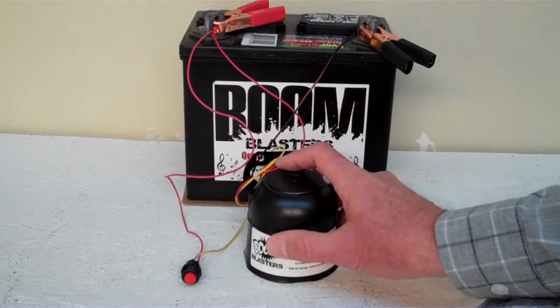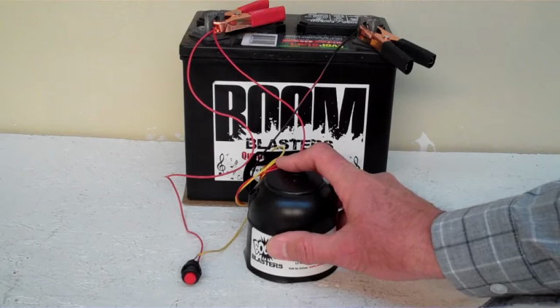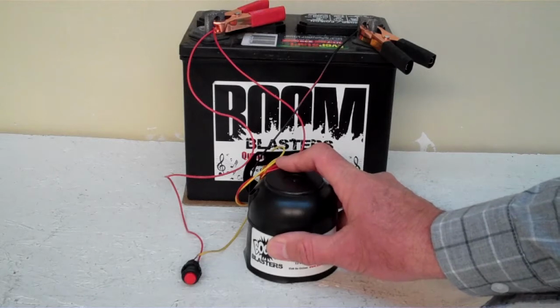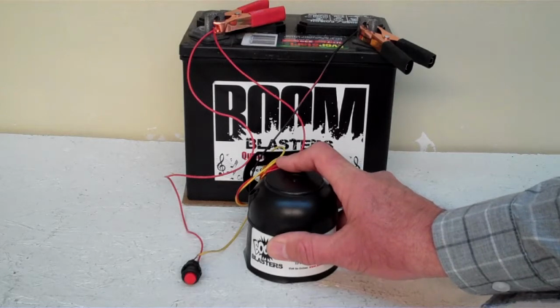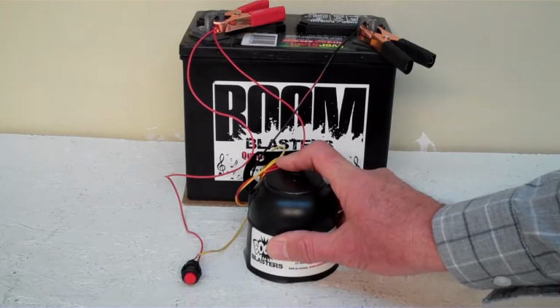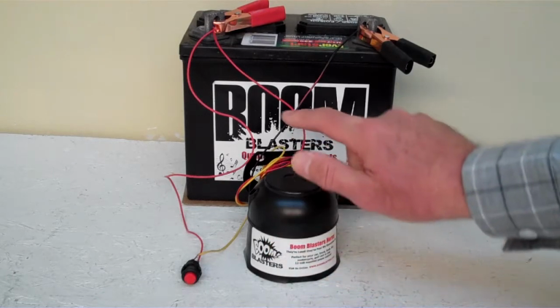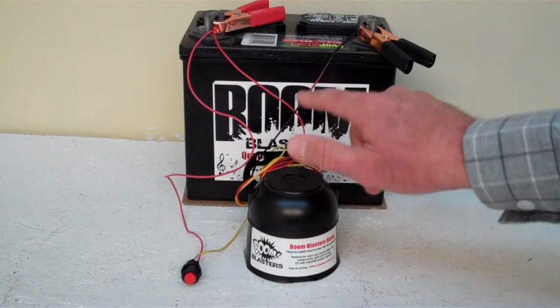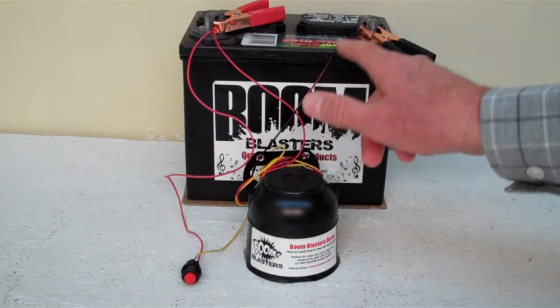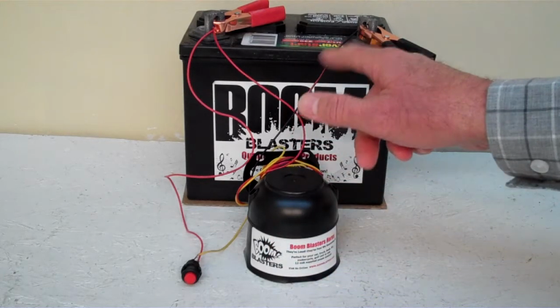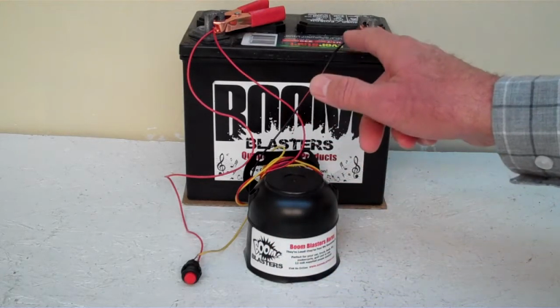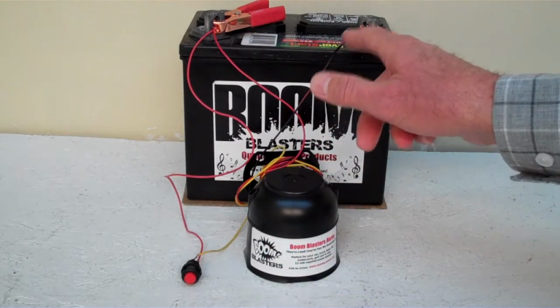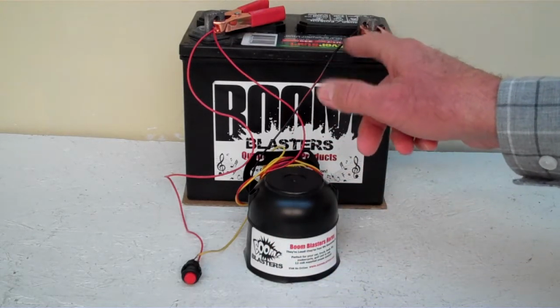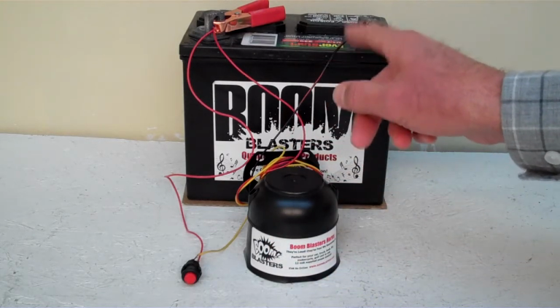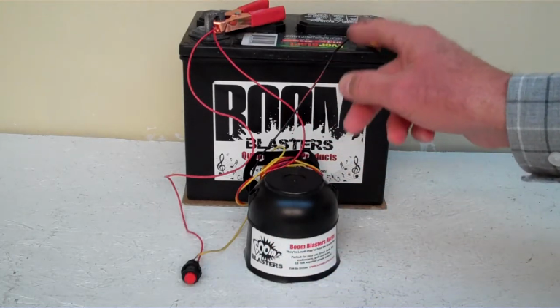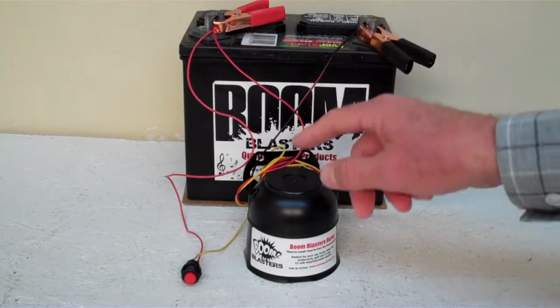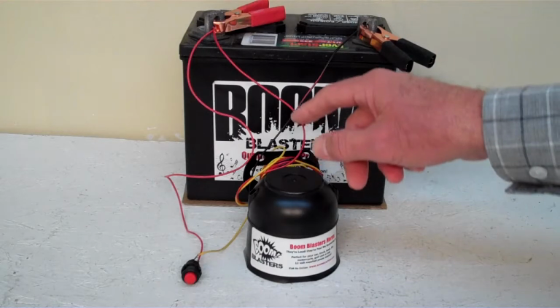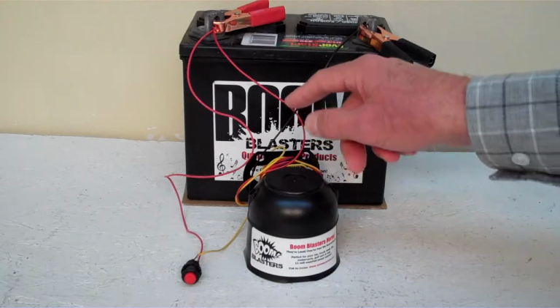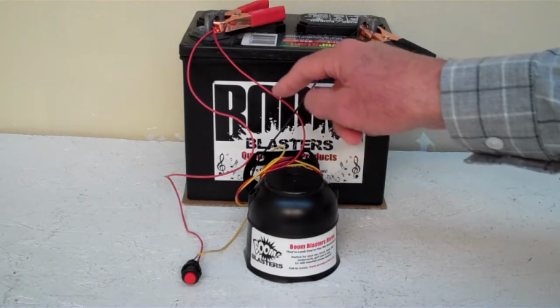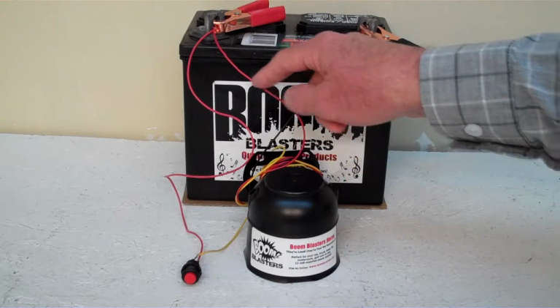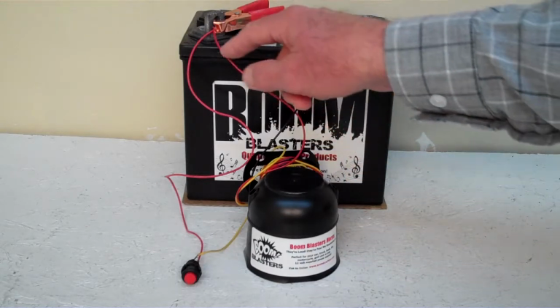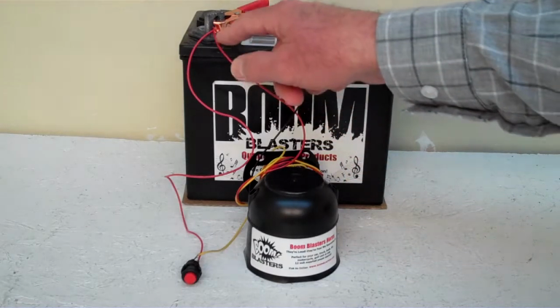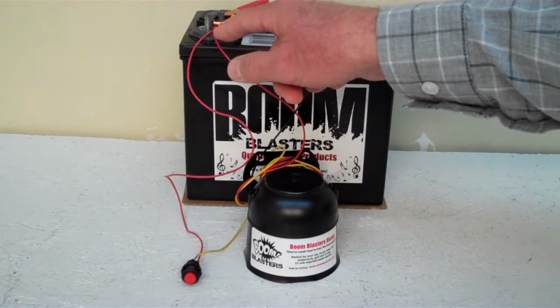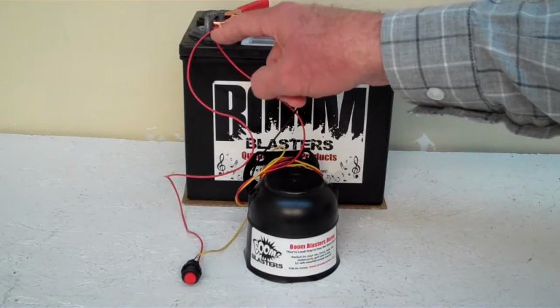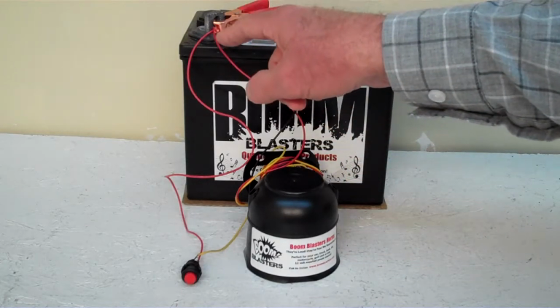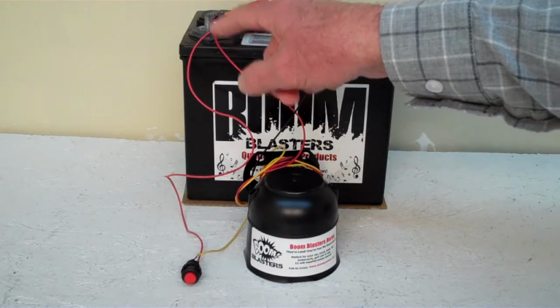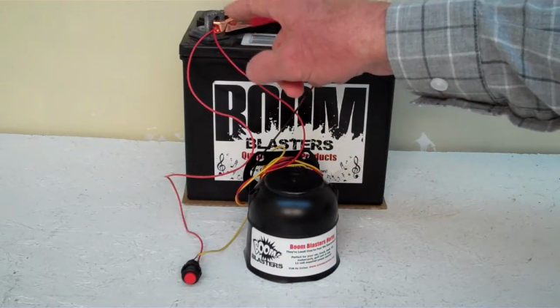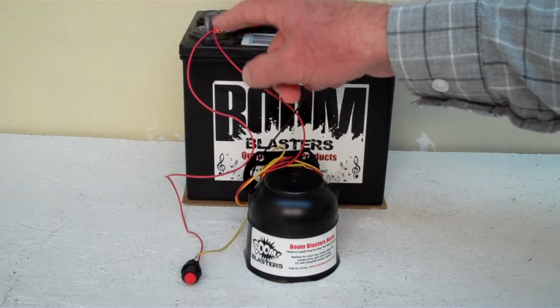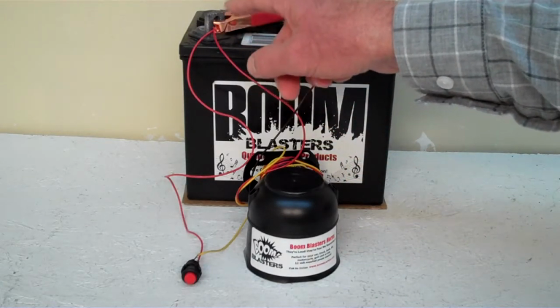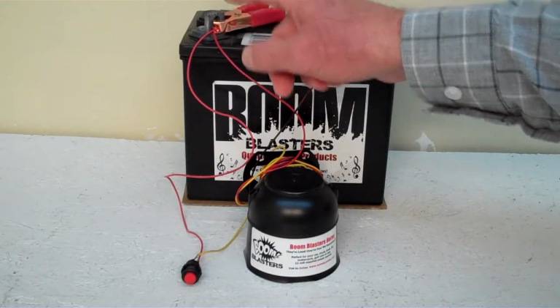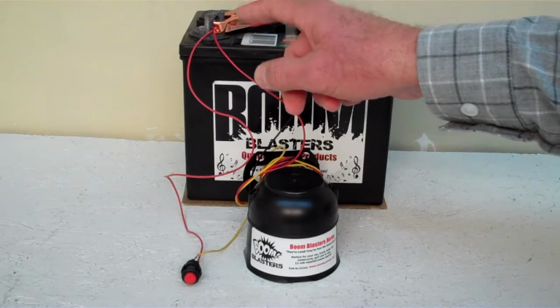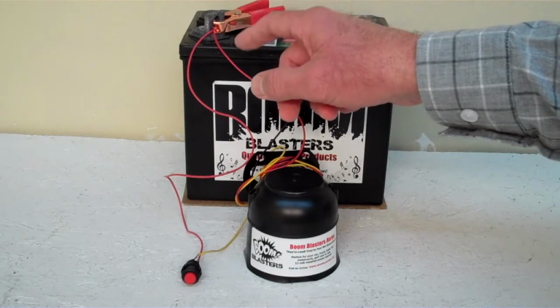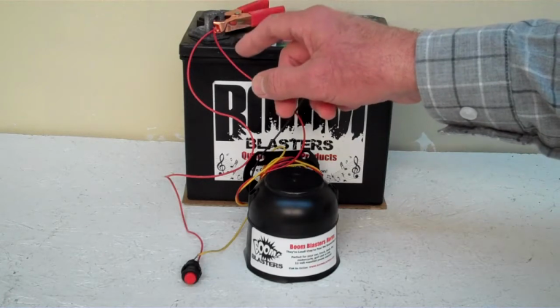Quick and easy installation. Your black wire coming from your horn will go to a ground somewhere — it could be your battery or just anywhere you've got a good ground source. And your red wire coming from your horn will go to a 12 volt power source — it could be your battery, your fuse, just anywhere you've got a good 12 volt power source.